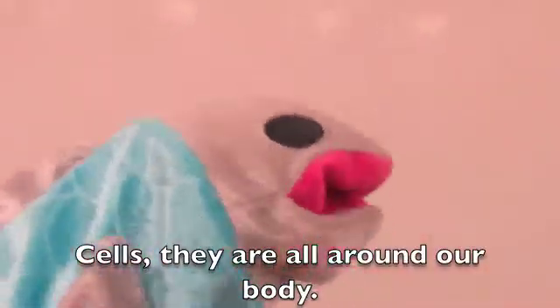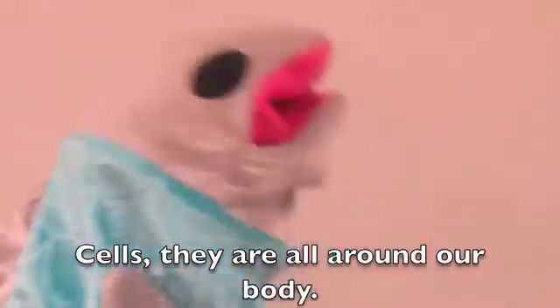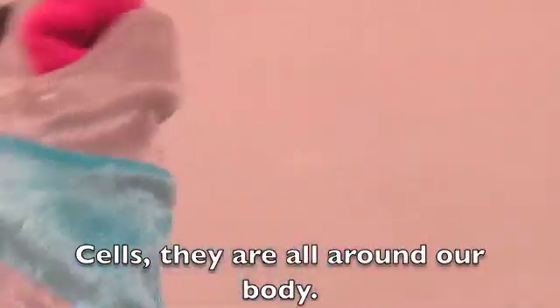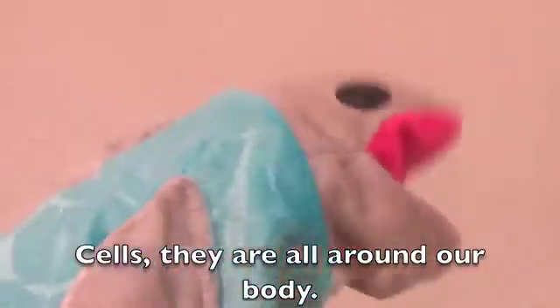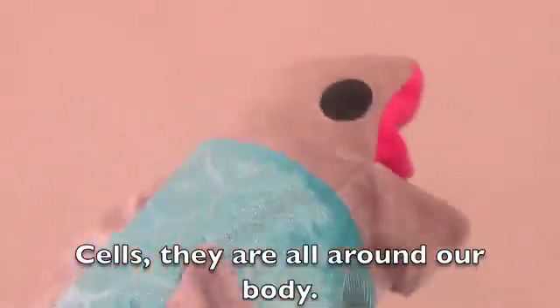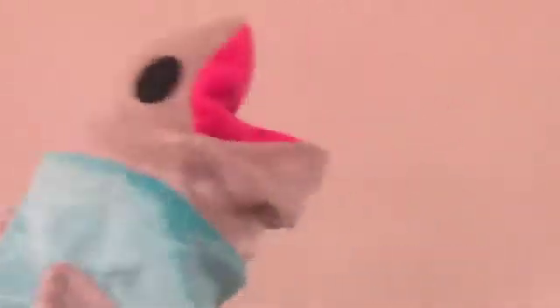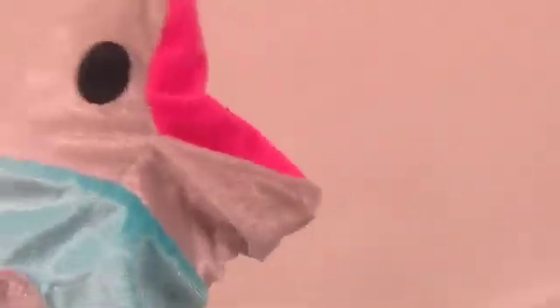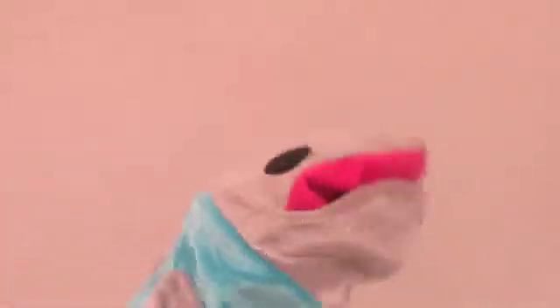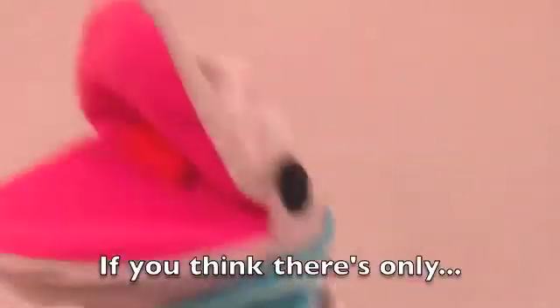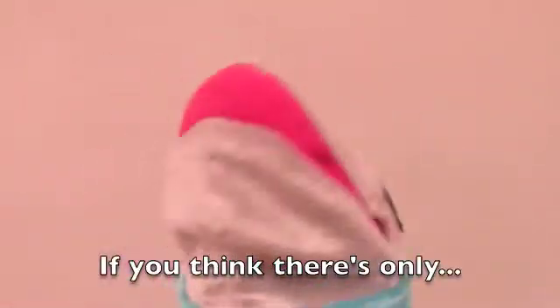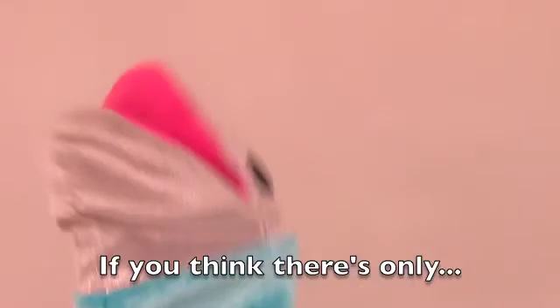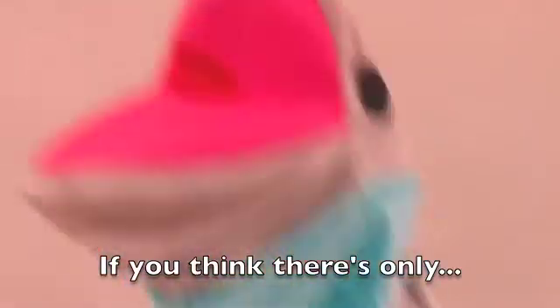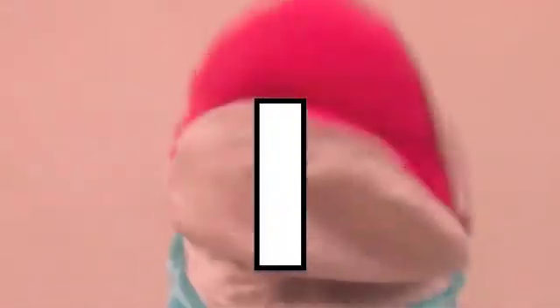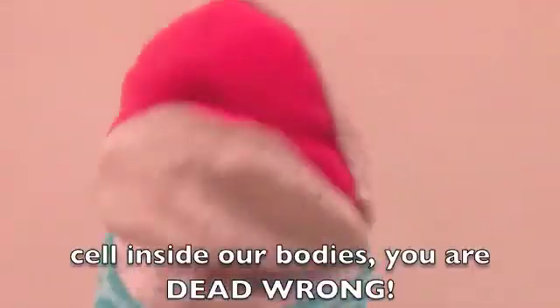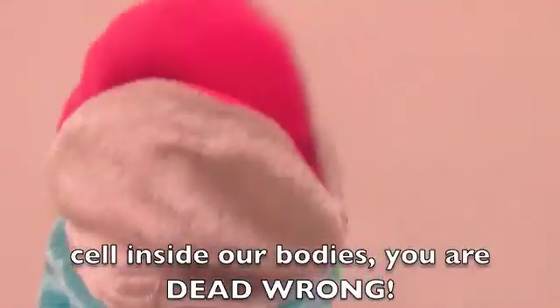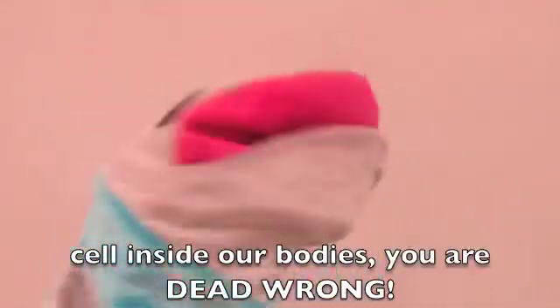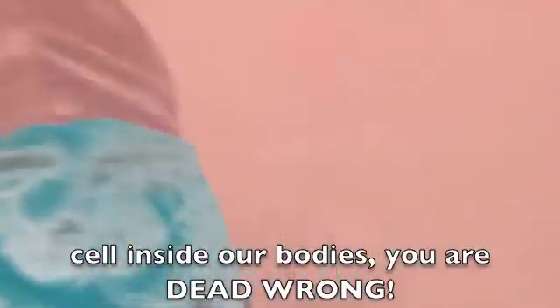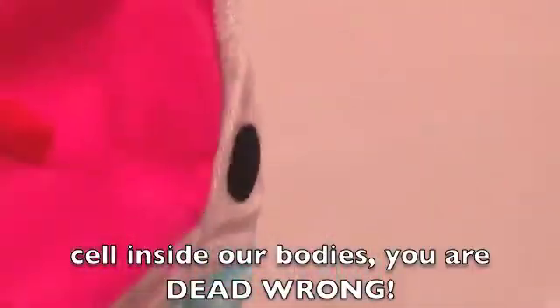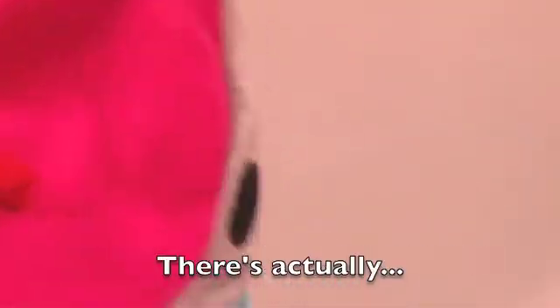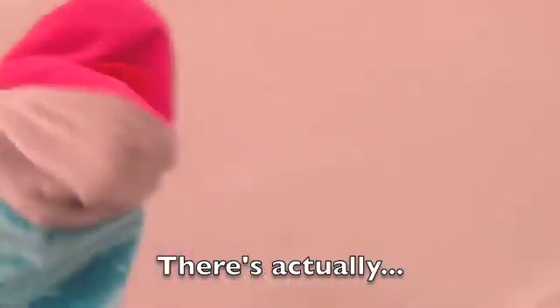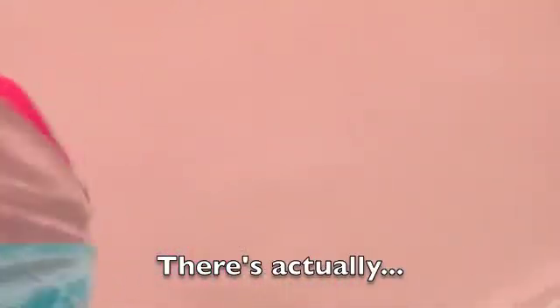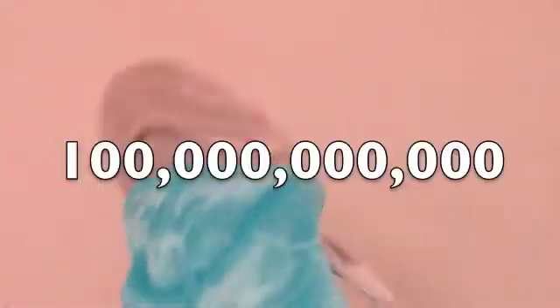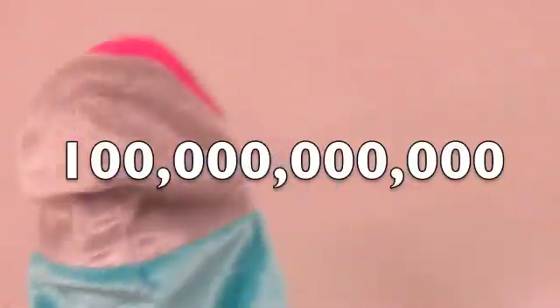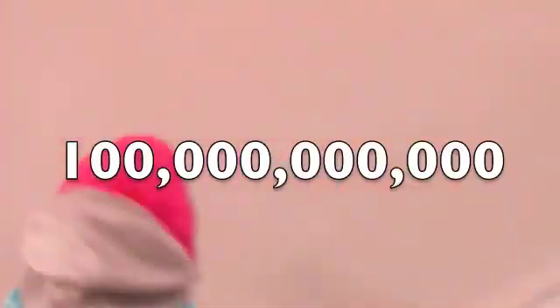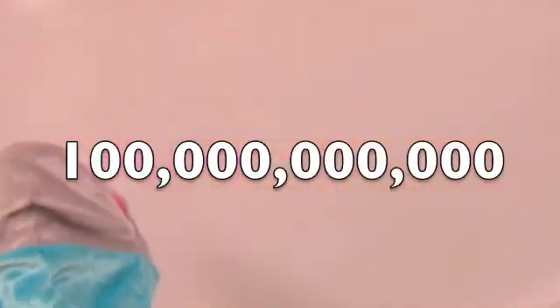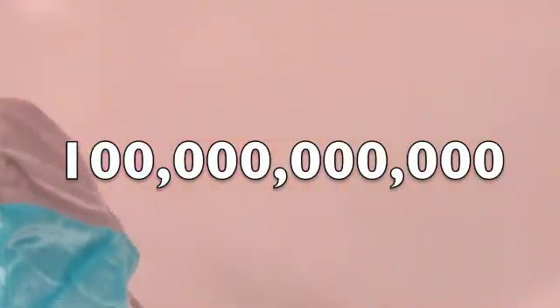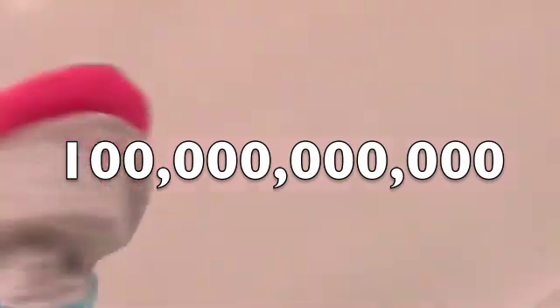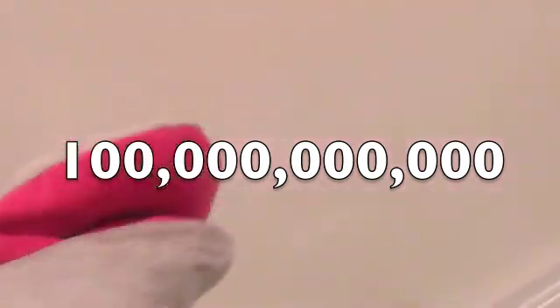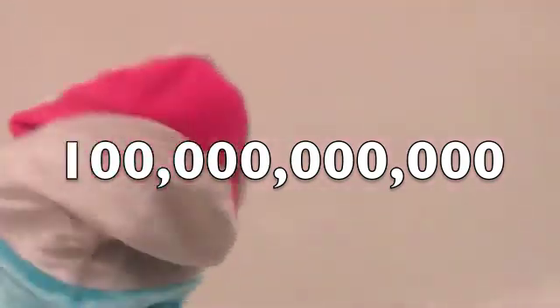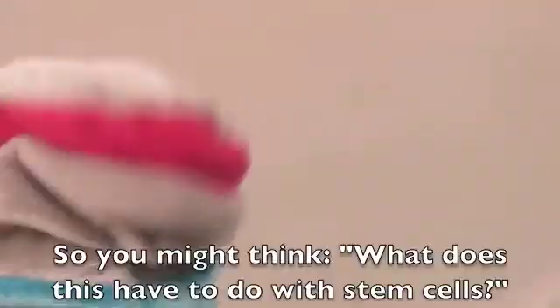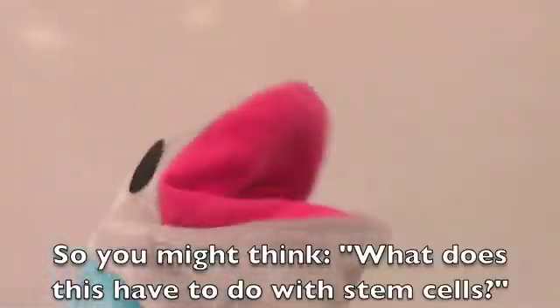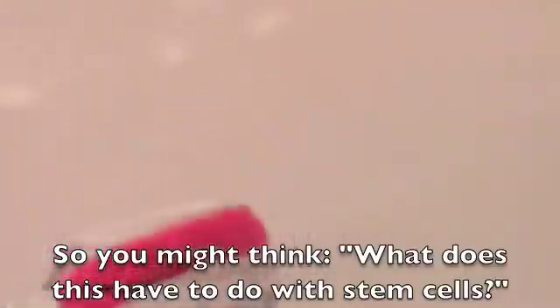Cells. They're all around our body. If you think there's only one cell inside our bodies, you are dead wrong. There's actually 100 trillion cells.